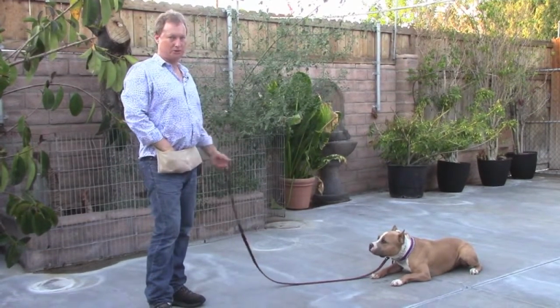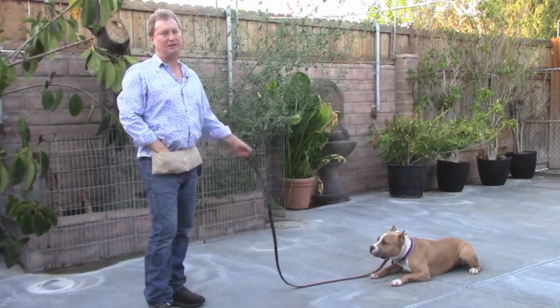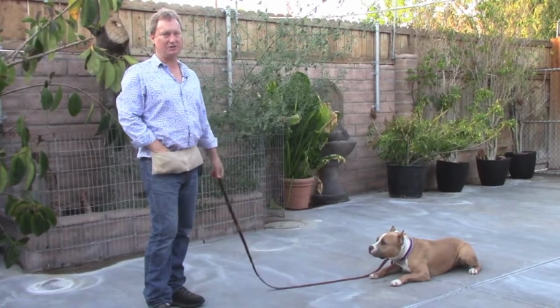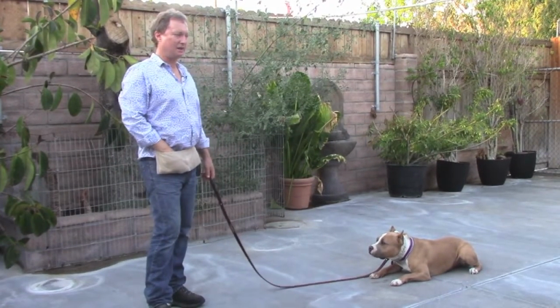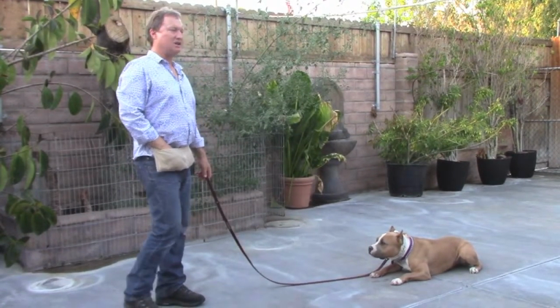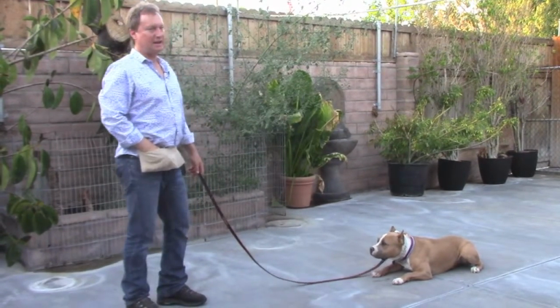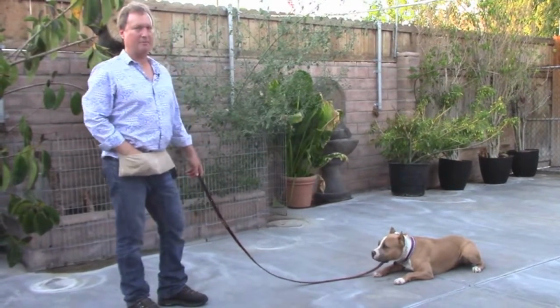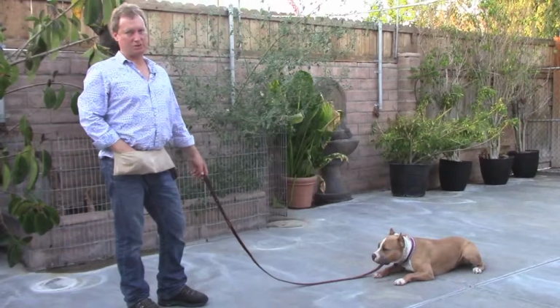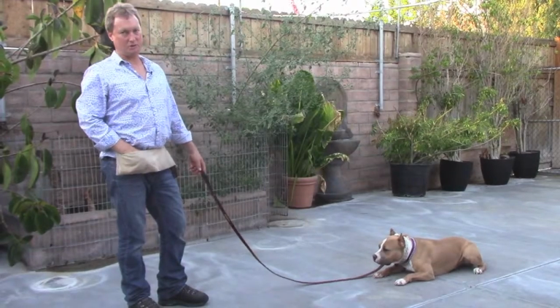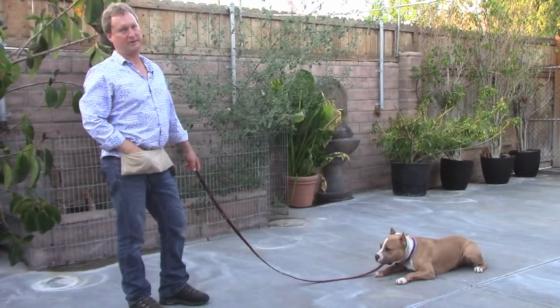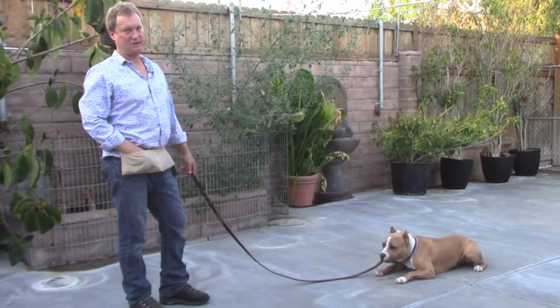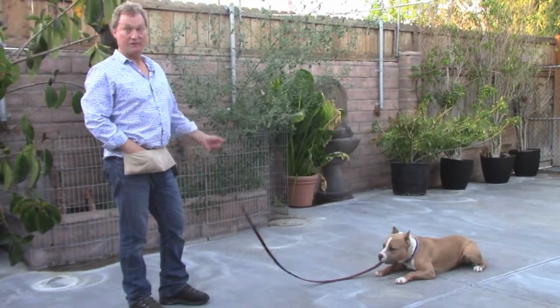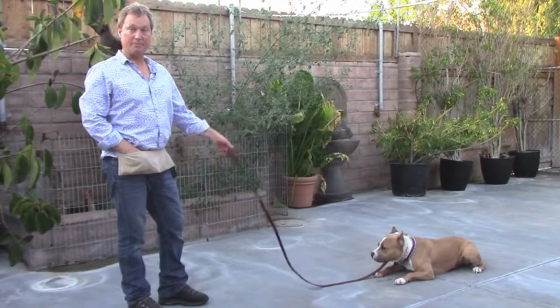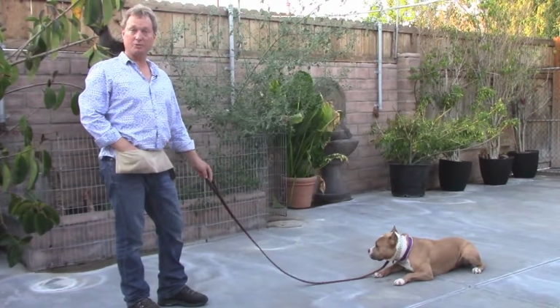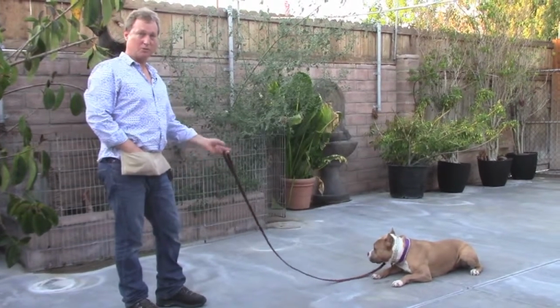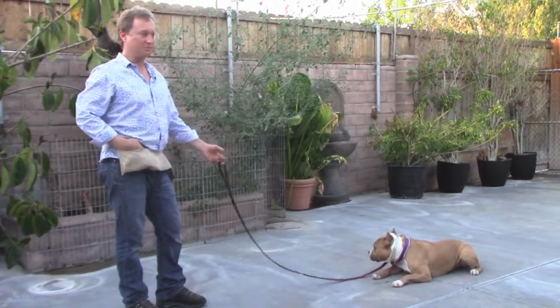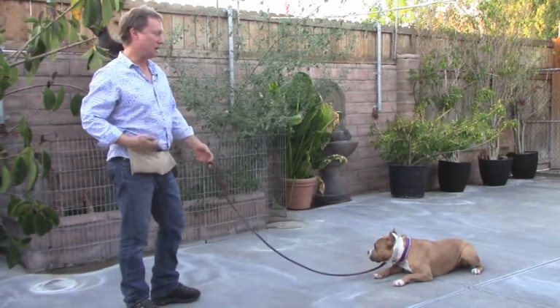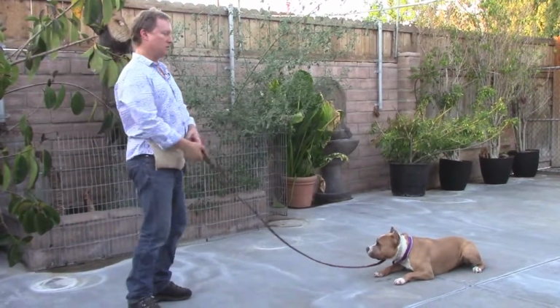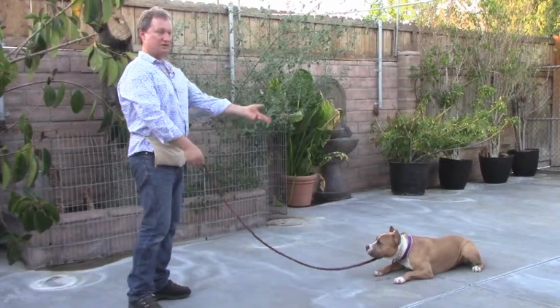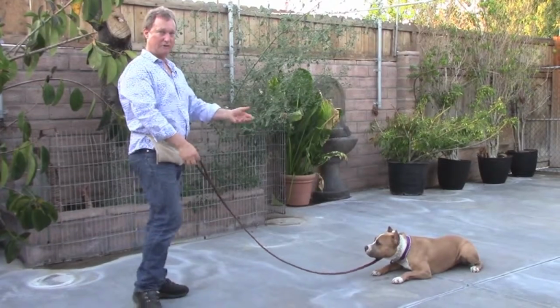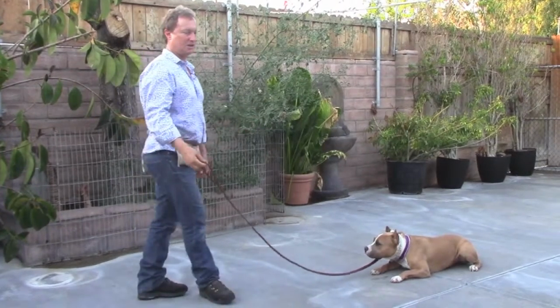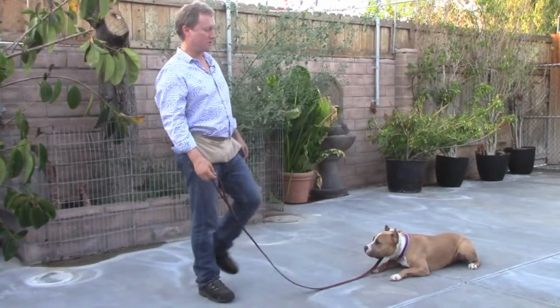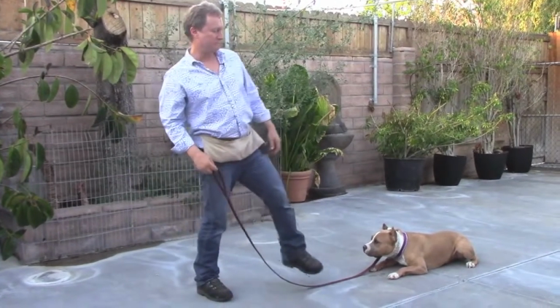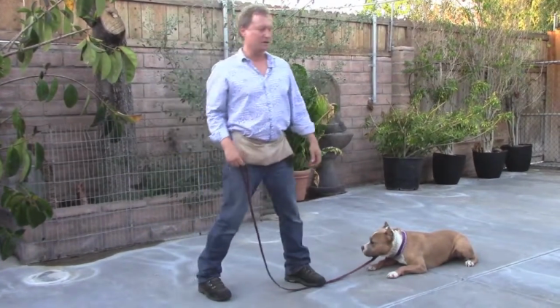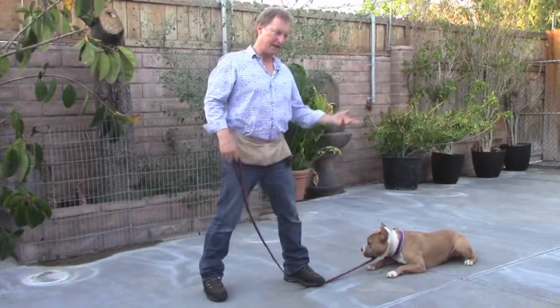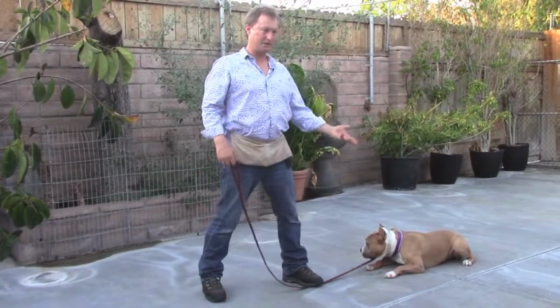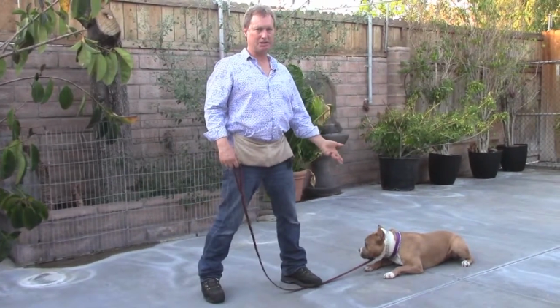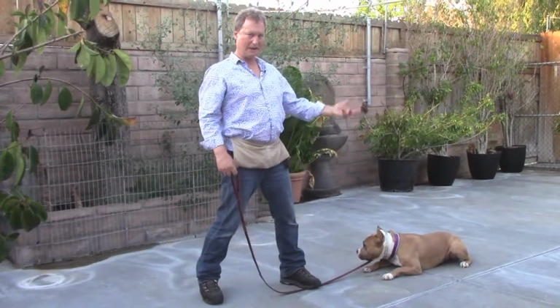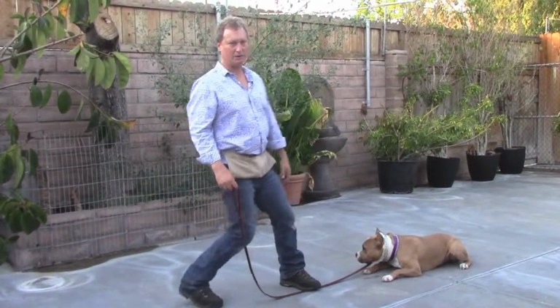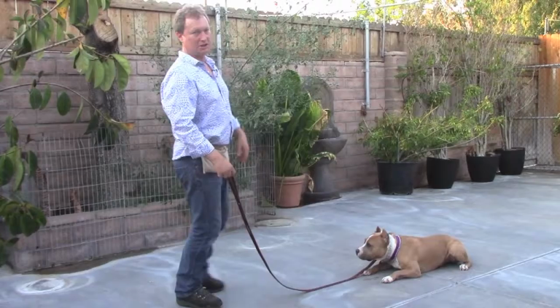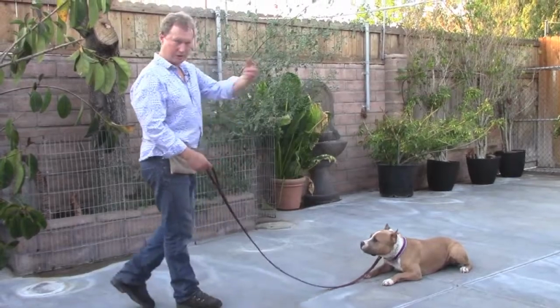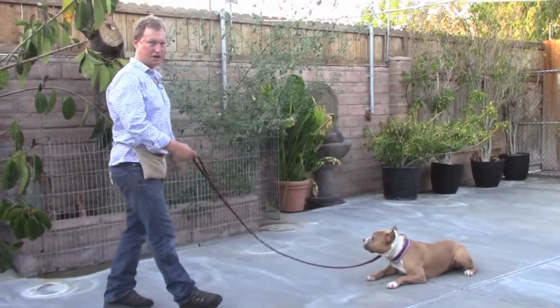Of course, we practice this every day. He's waiting until I come back next to him to release him out of that down stay. If he gets up before you released him, you say no. Like if he's in front of you, you say no, step on the leash, he'll go back down. Continue your exercise.